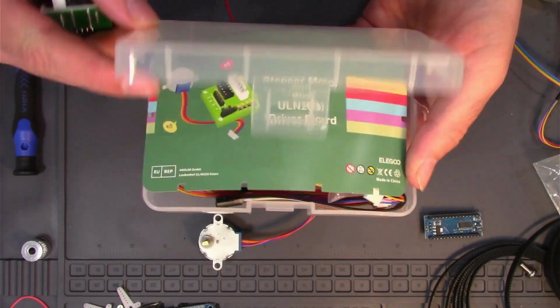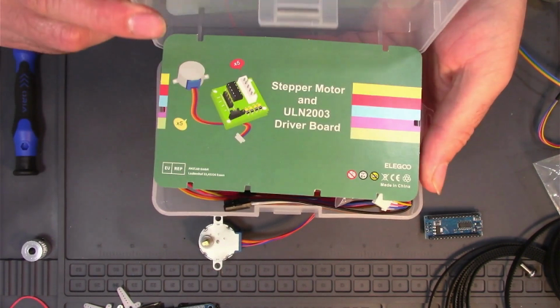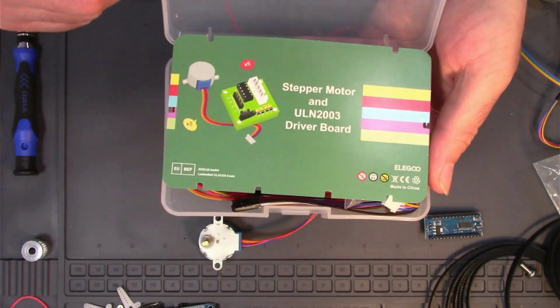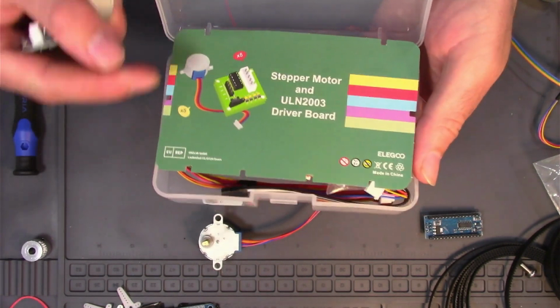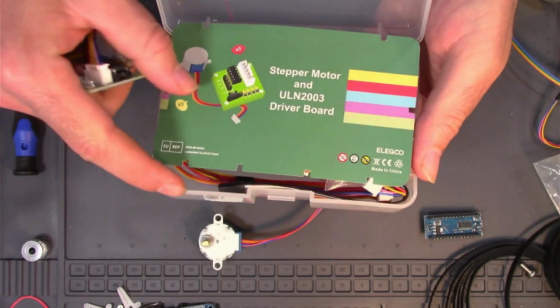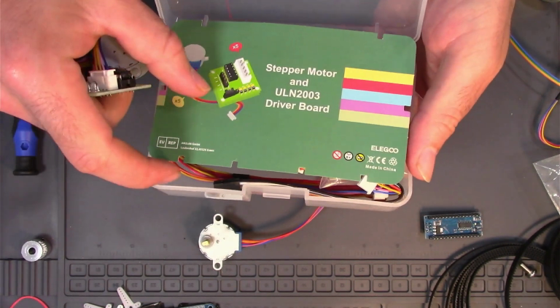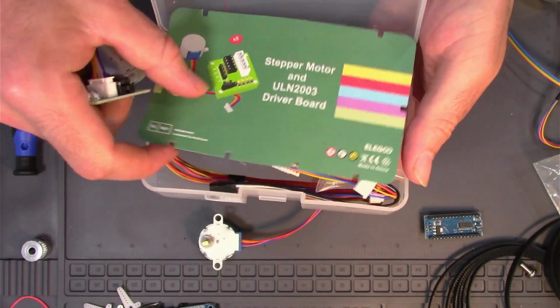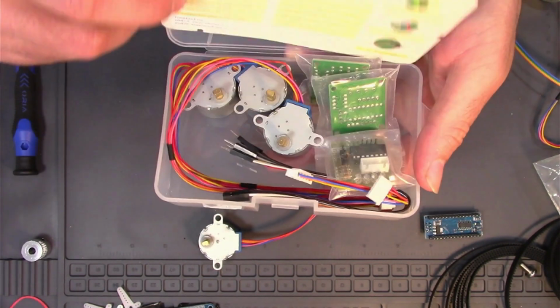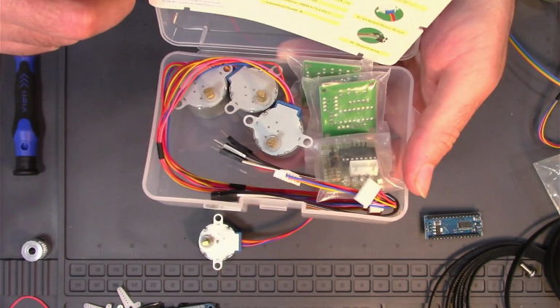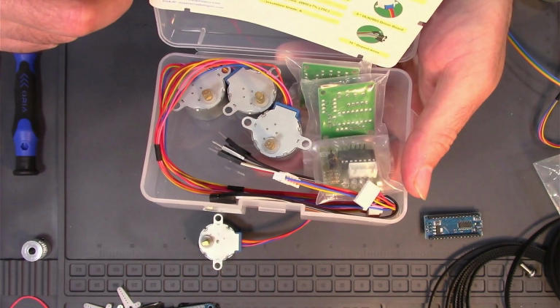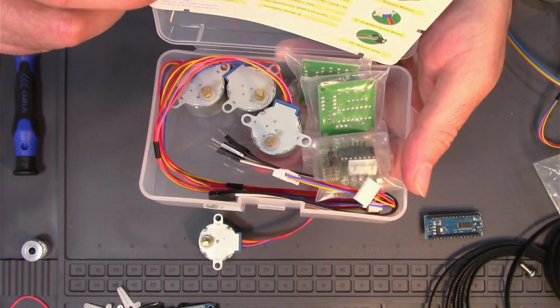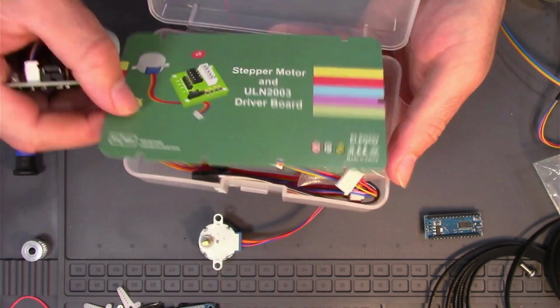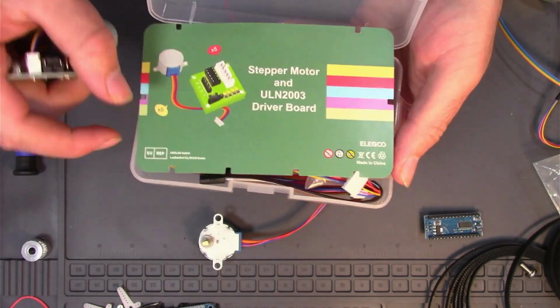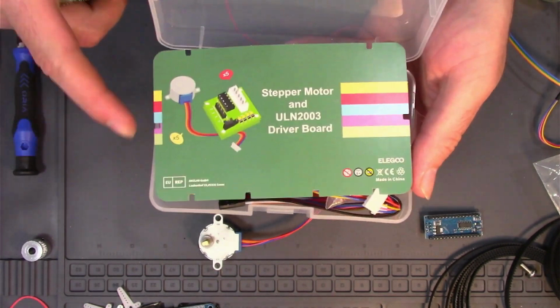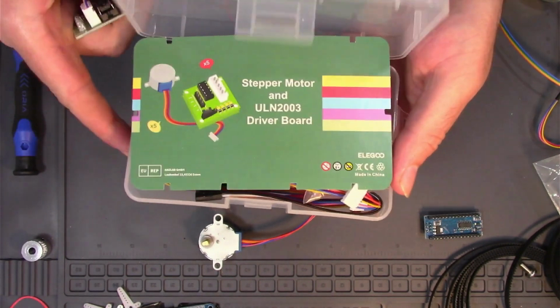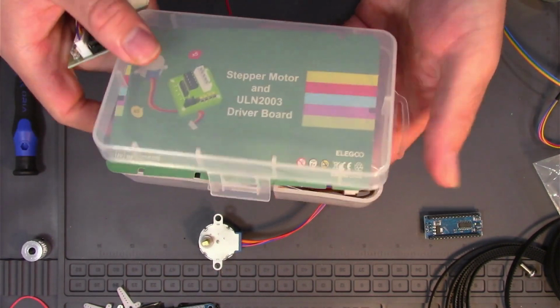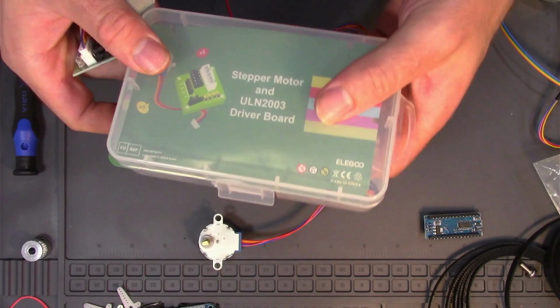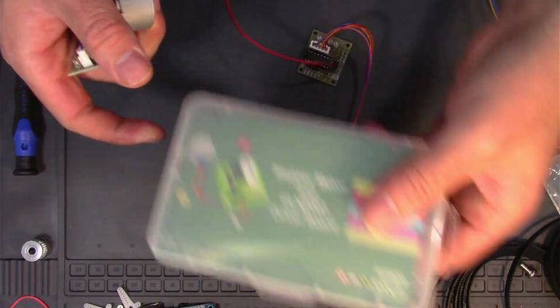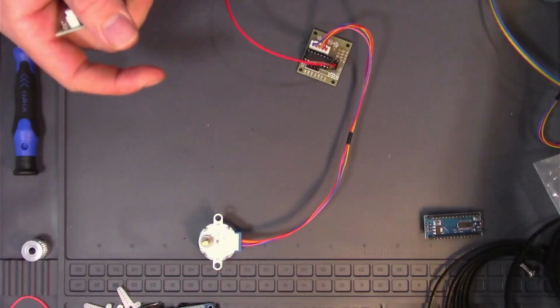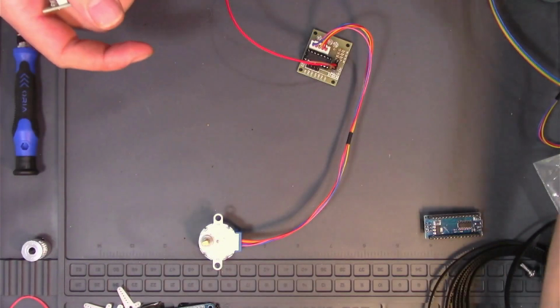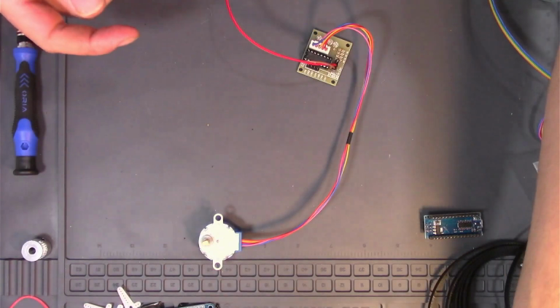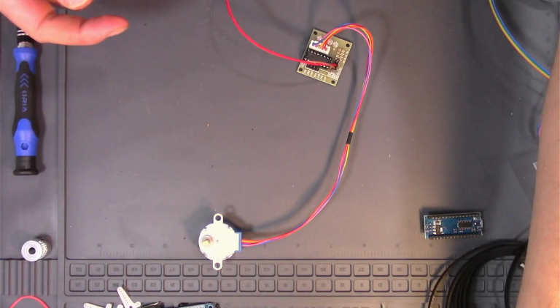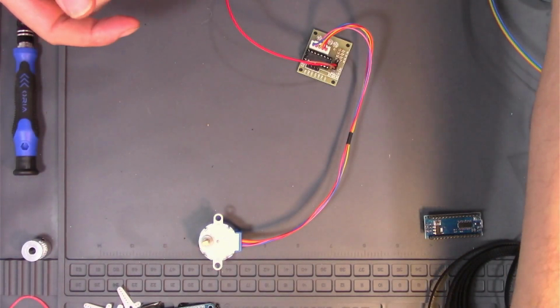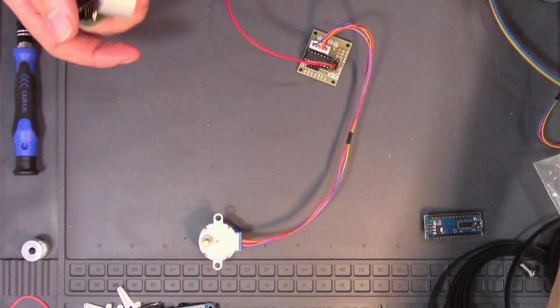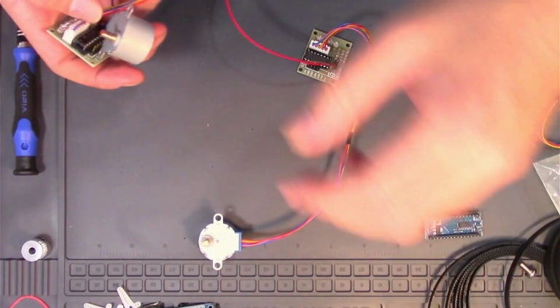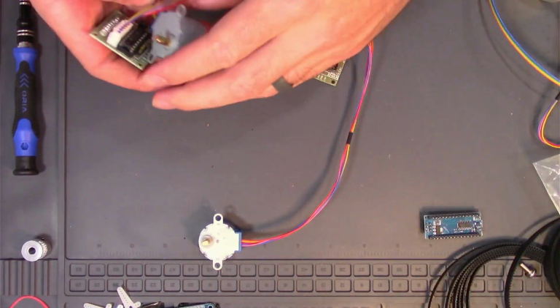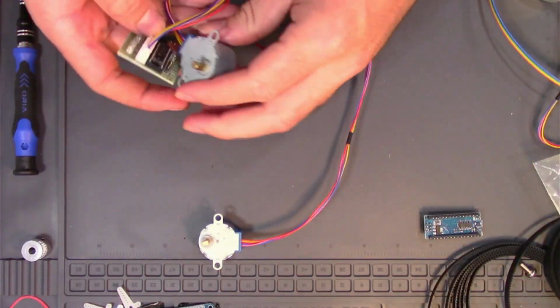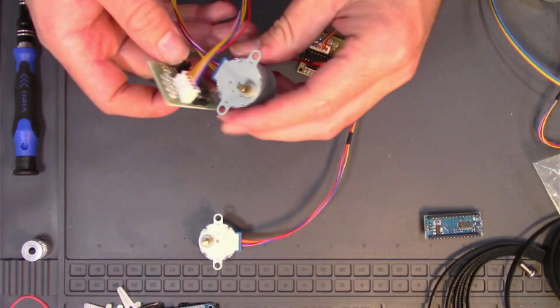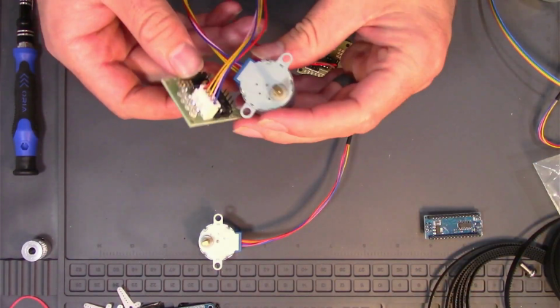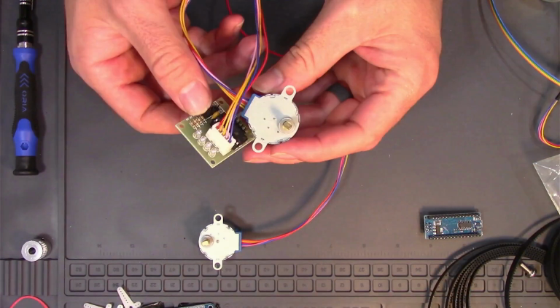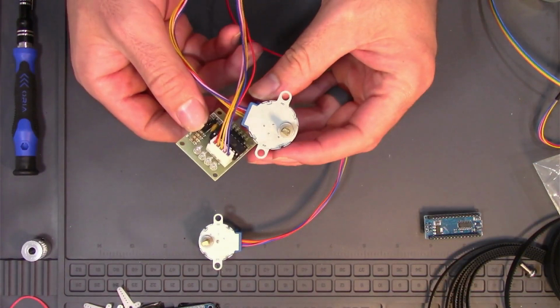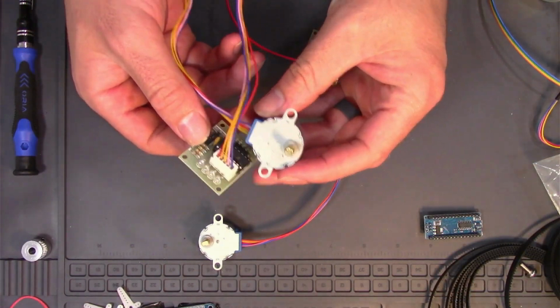We bought this box of five stepper motors and motor controllers, which is really cool. Today we're building a rail system, and this is what it looks like.